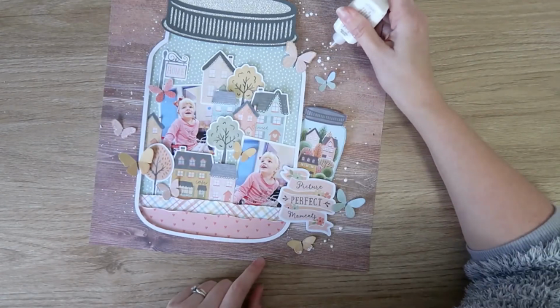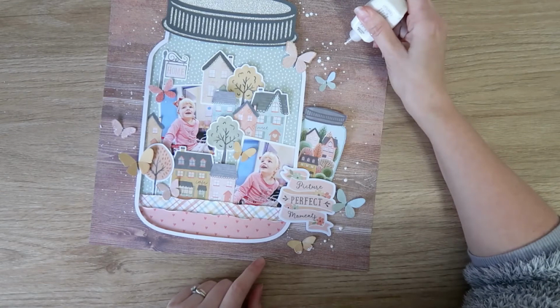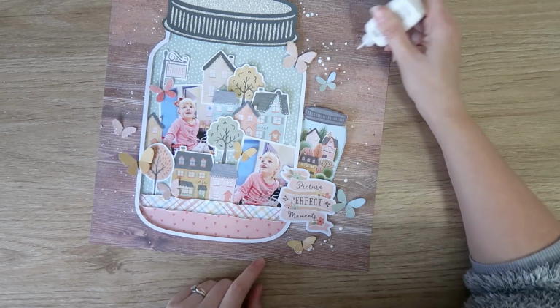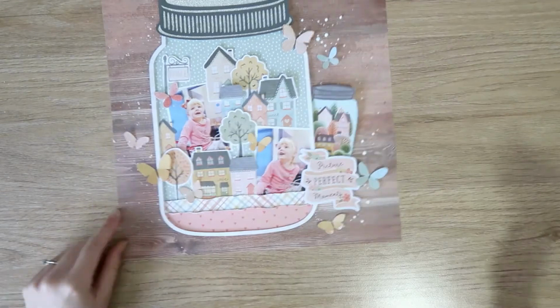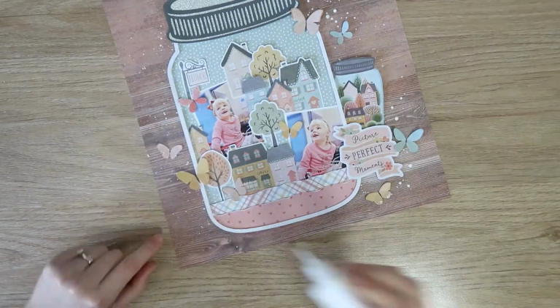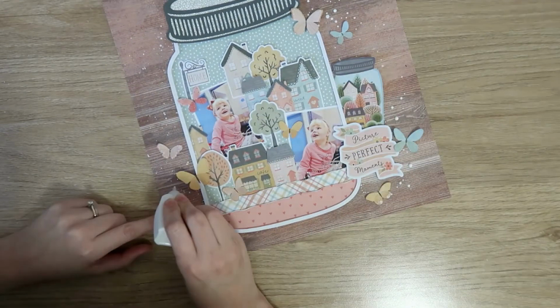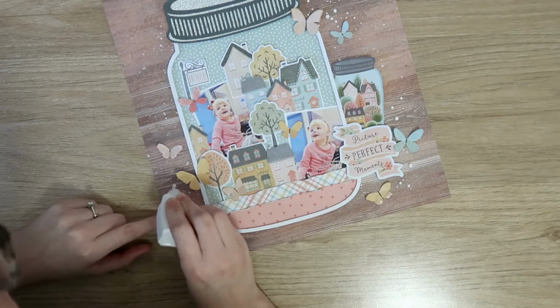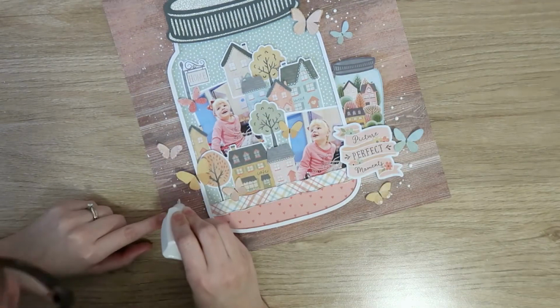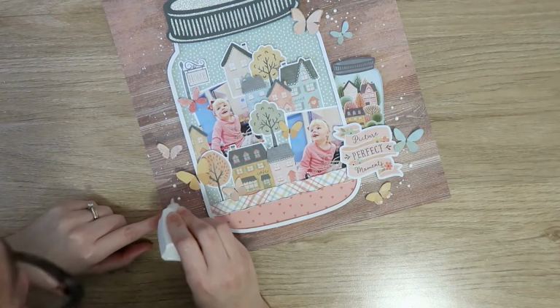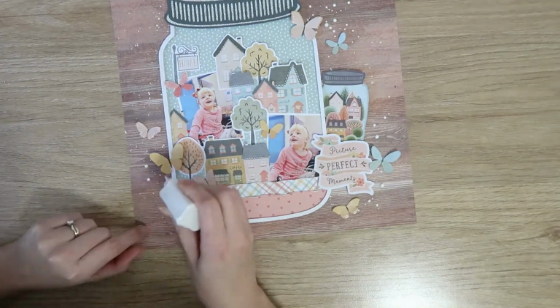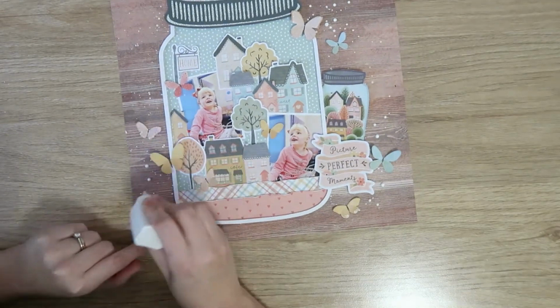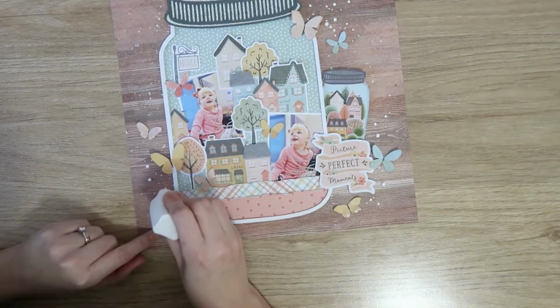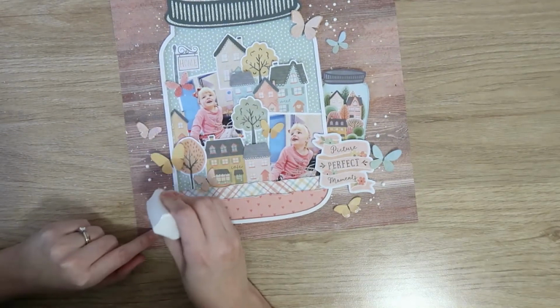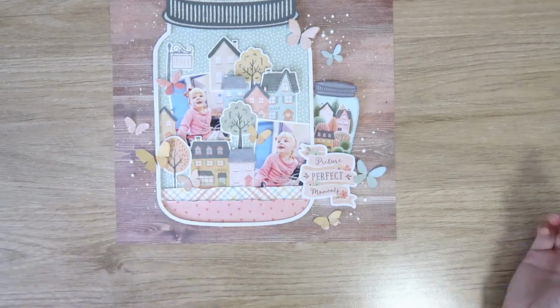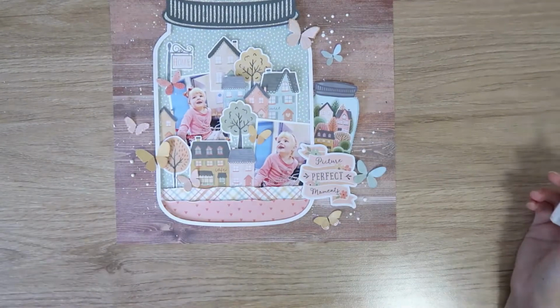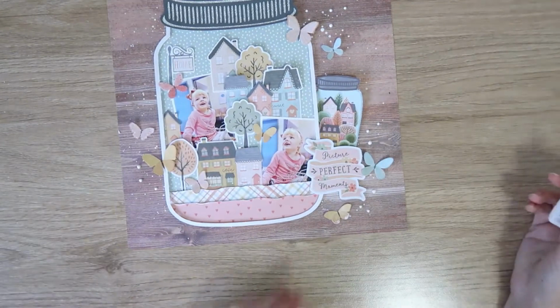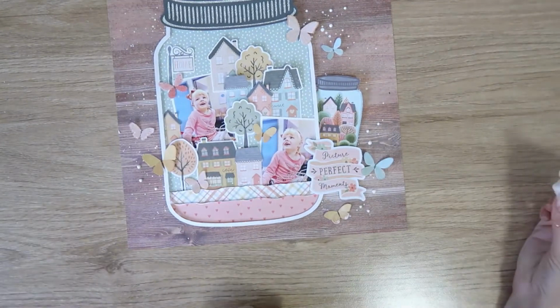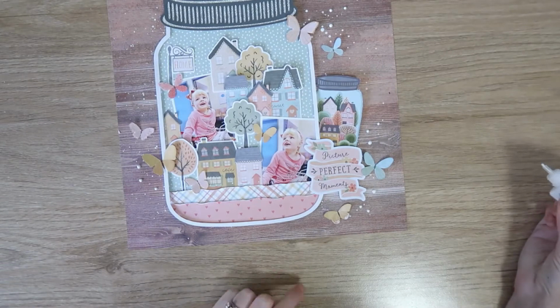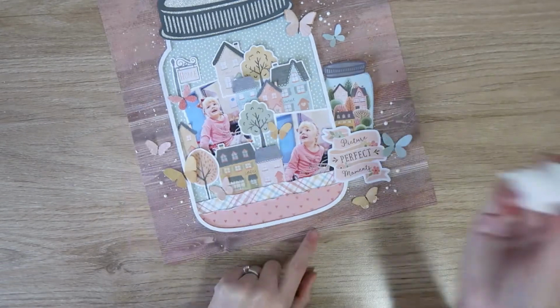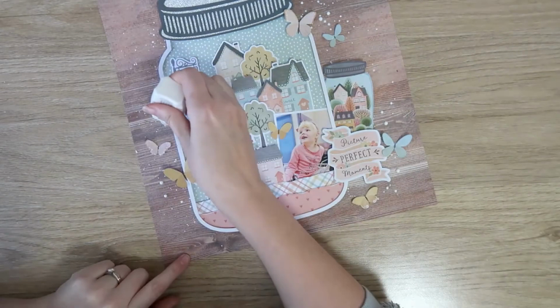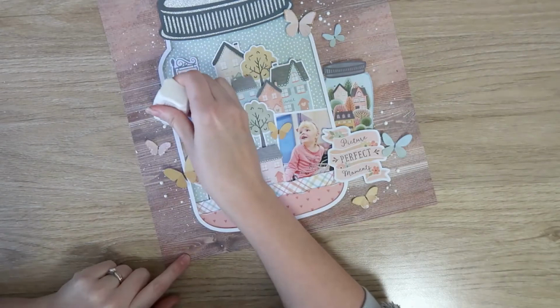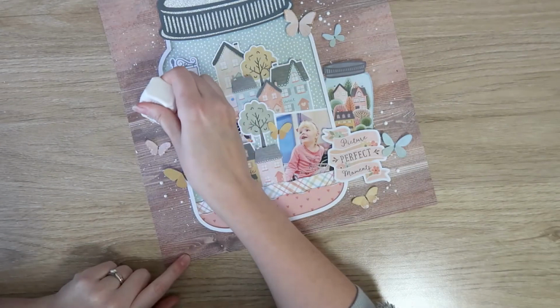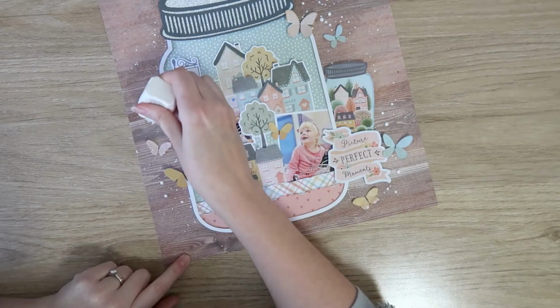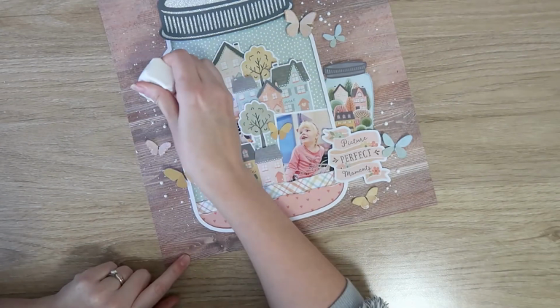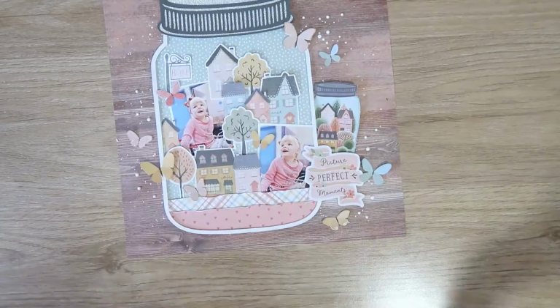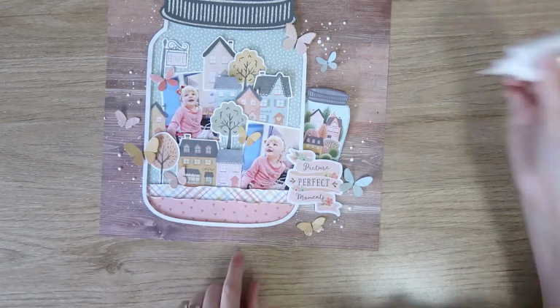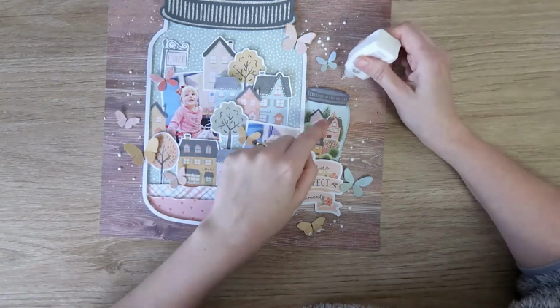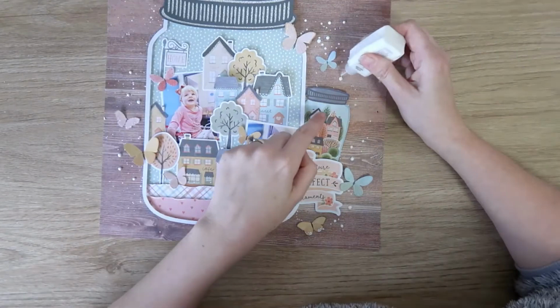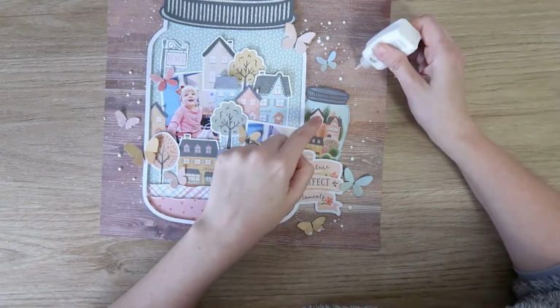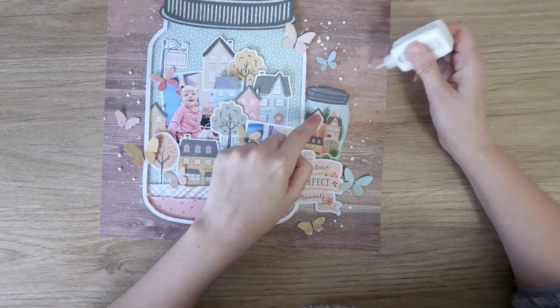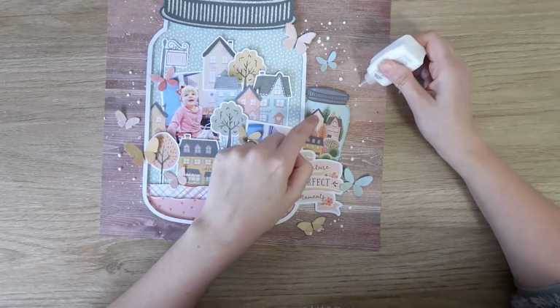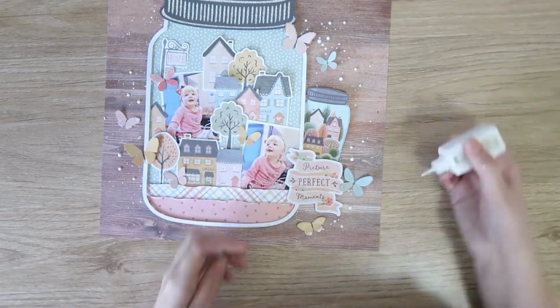I love this new collection, it's so gorgeous. Definitely go check out the blog post and visit the Facebook group if you're not already a member — the link is in the description box below. I'll see you in my next video, bye guys!